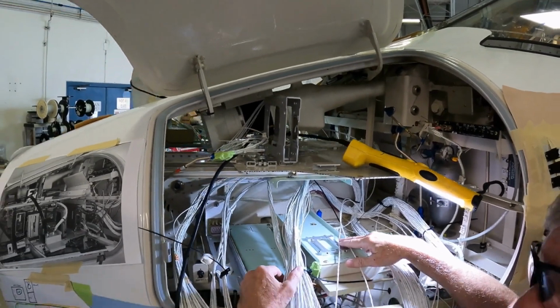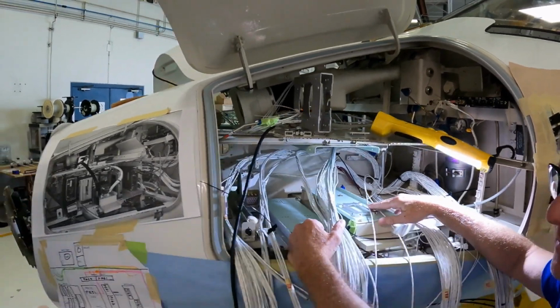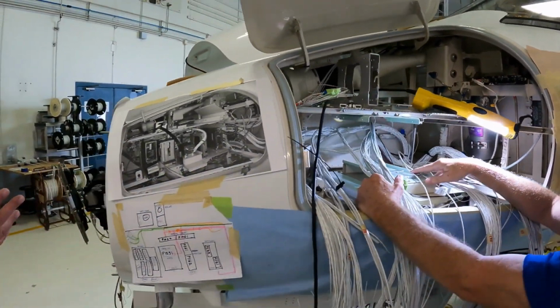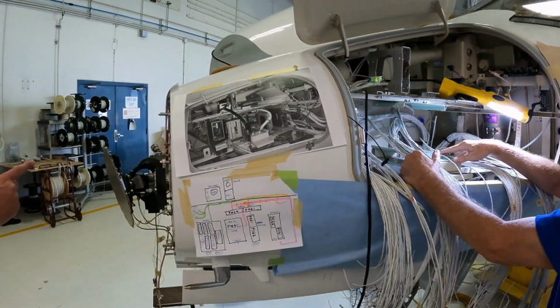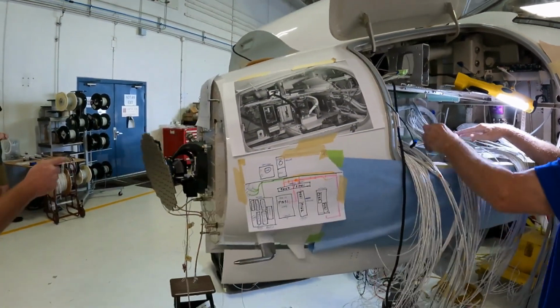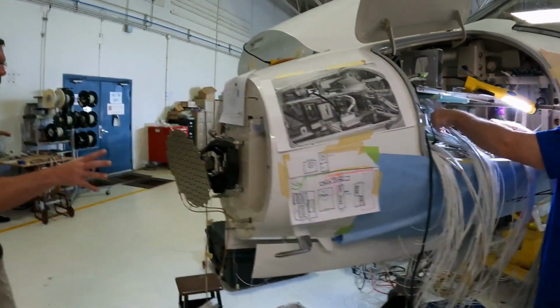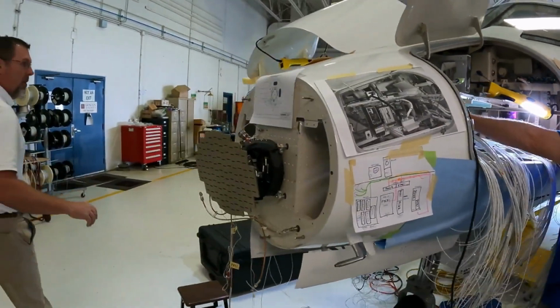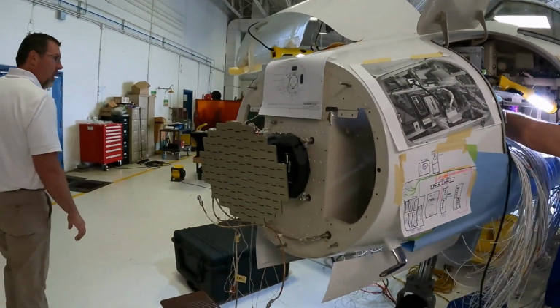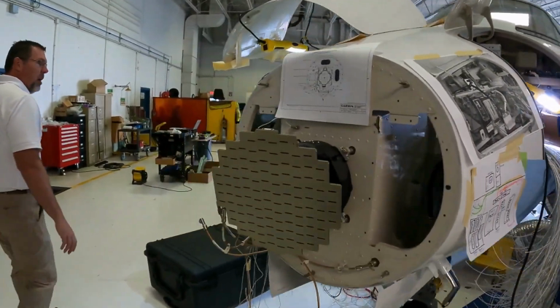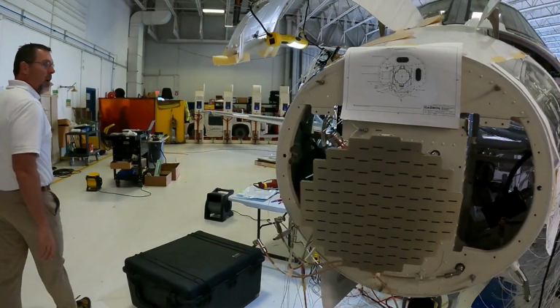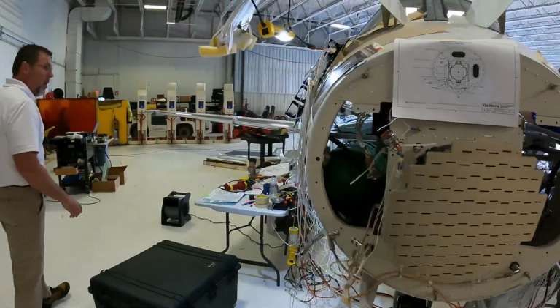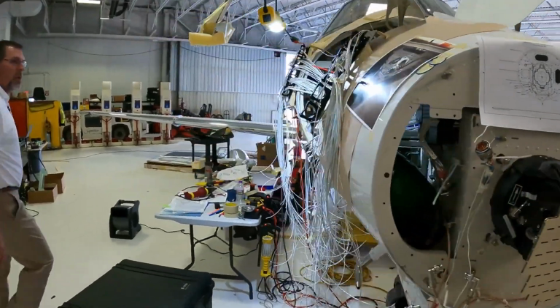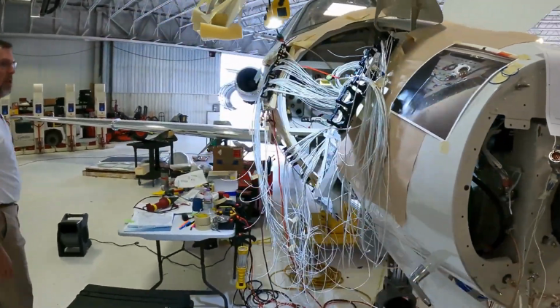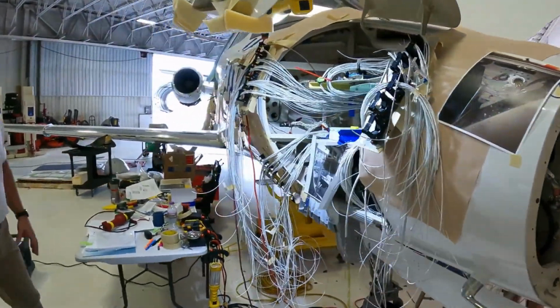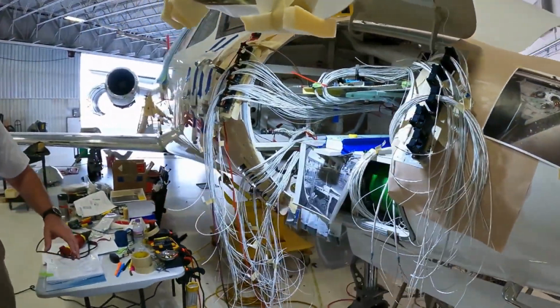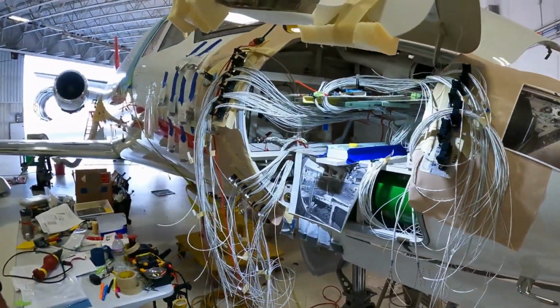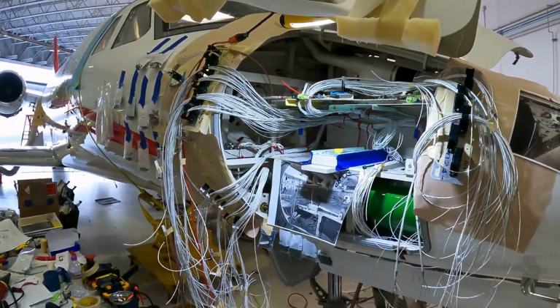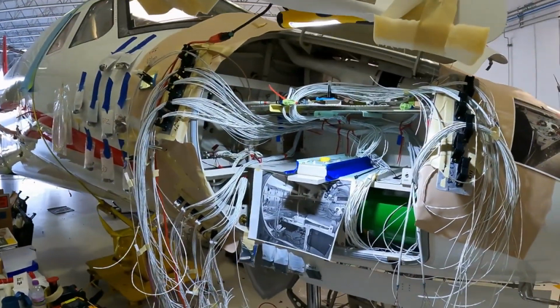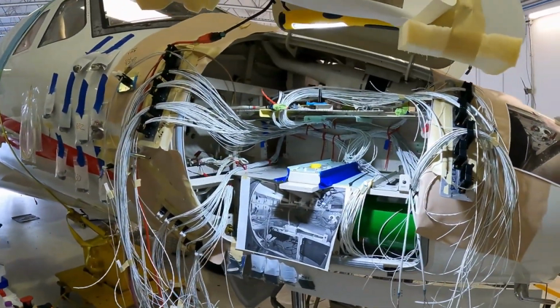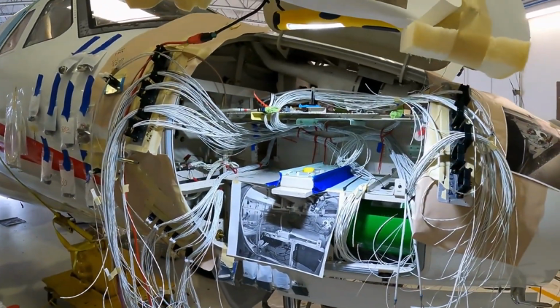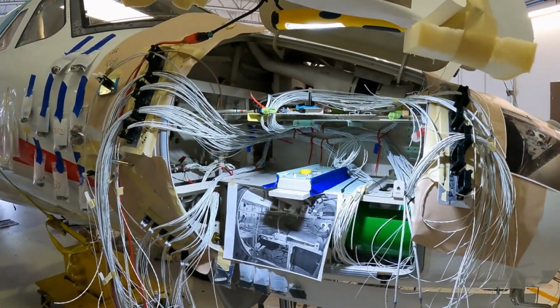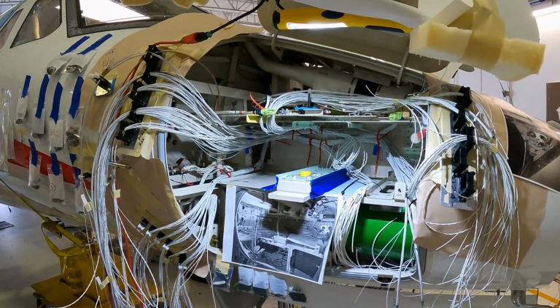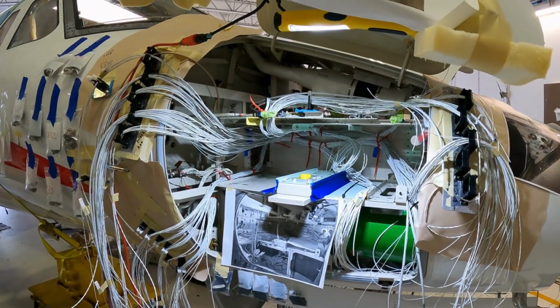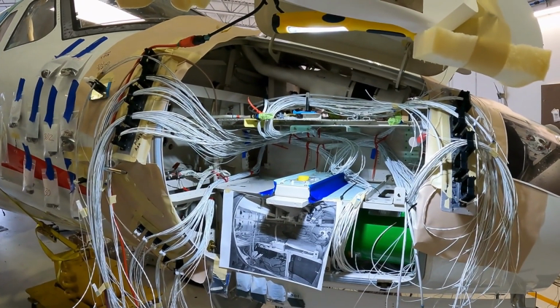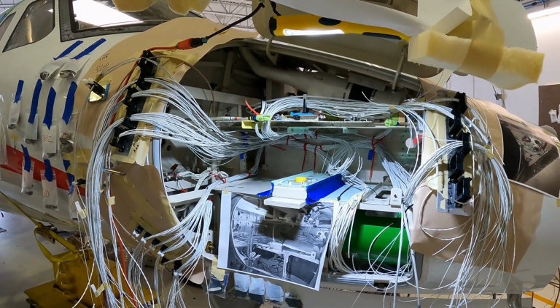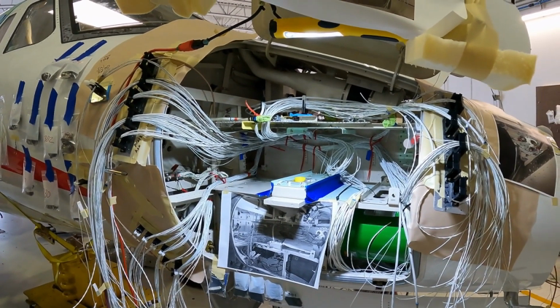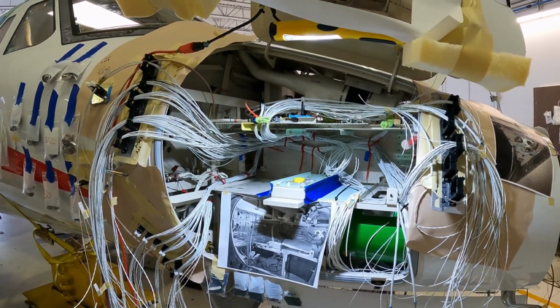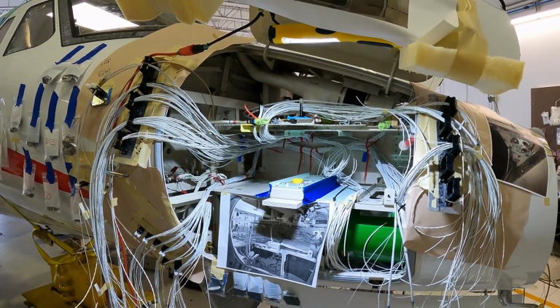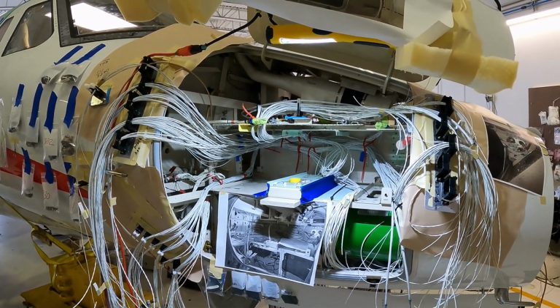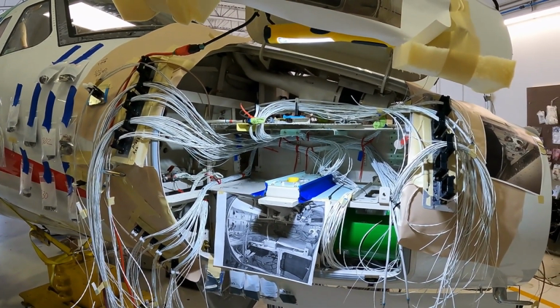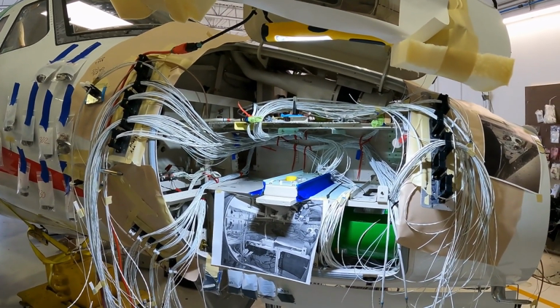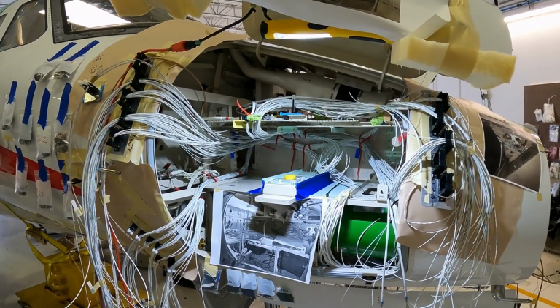The same process is going on on the other side of the nose — another technician is working over there just like Terry. A lot of wires going into a very tiny amount of real estate.